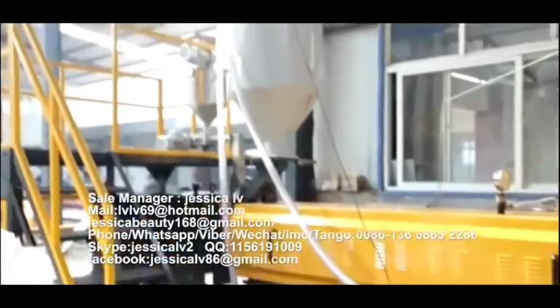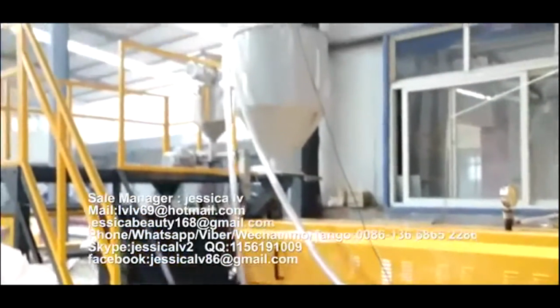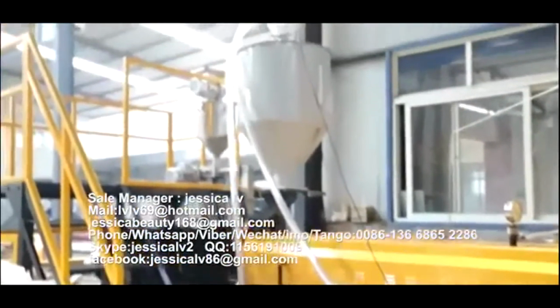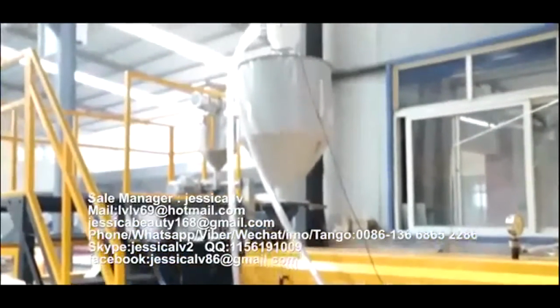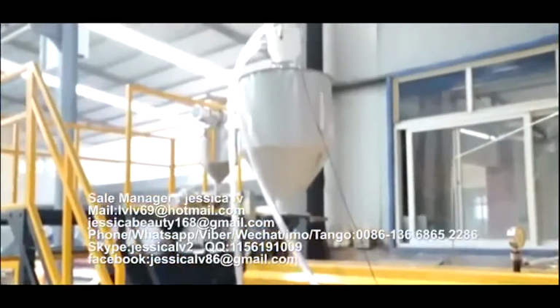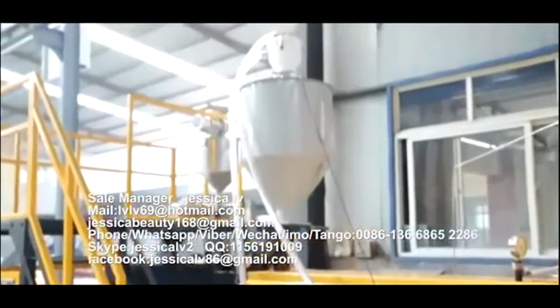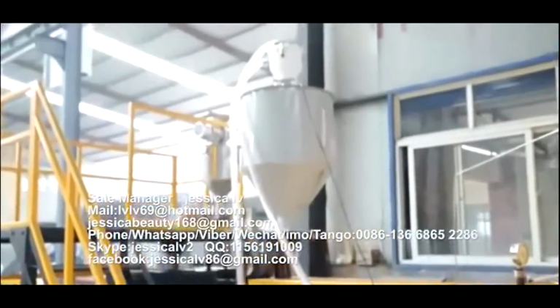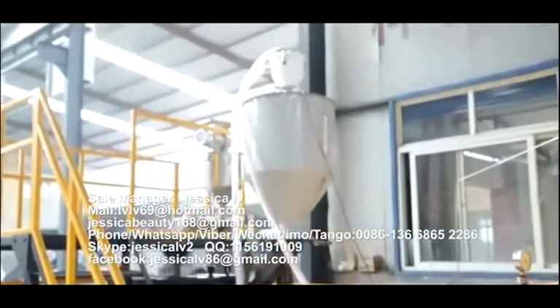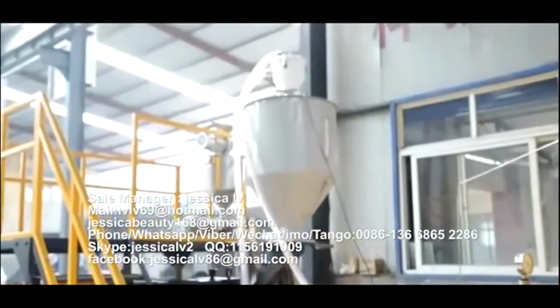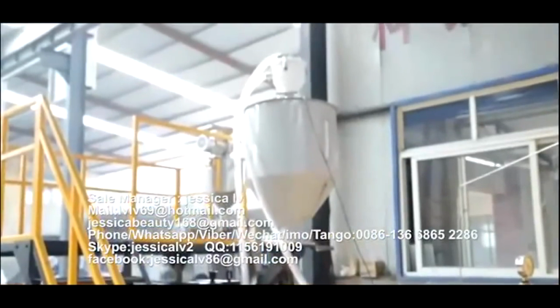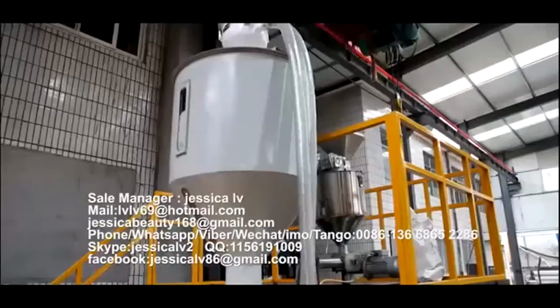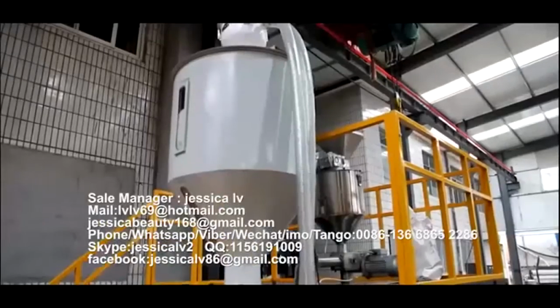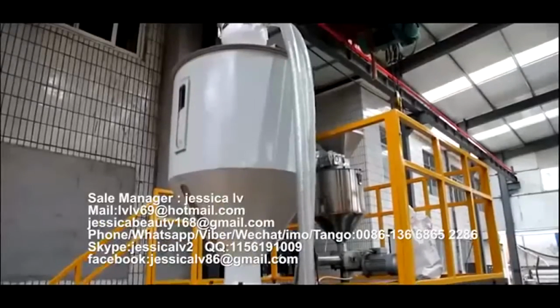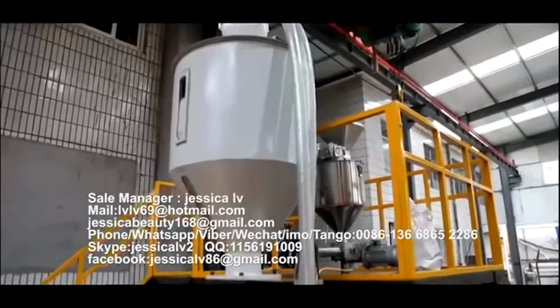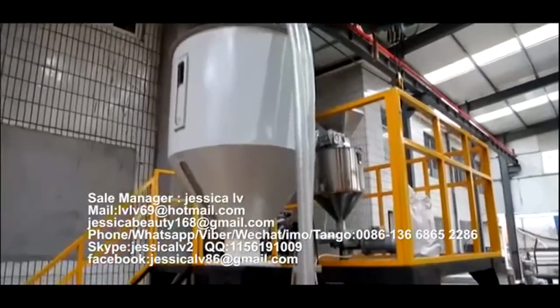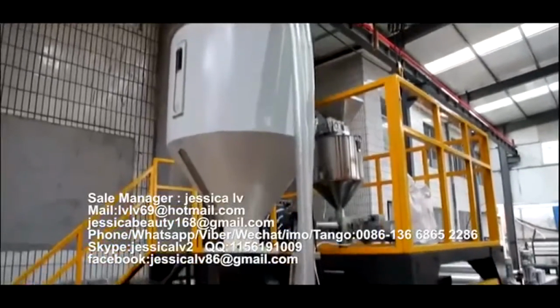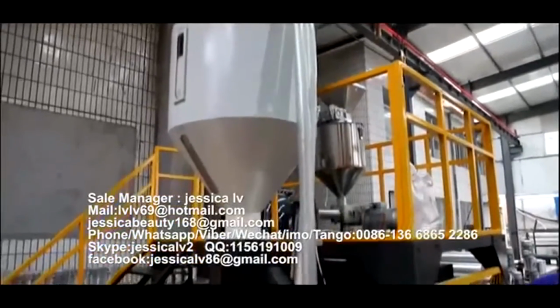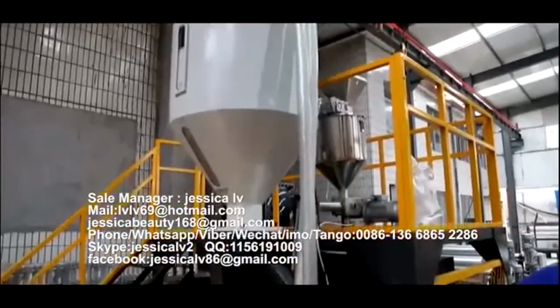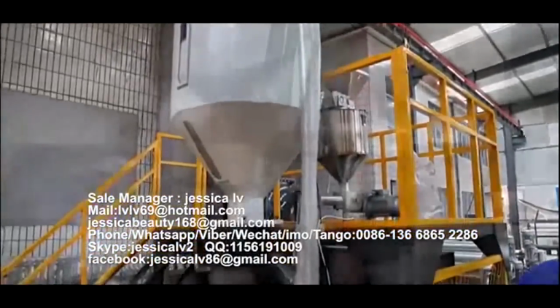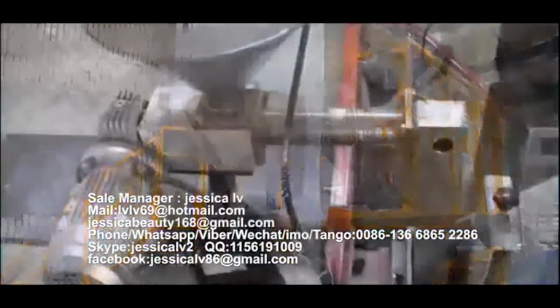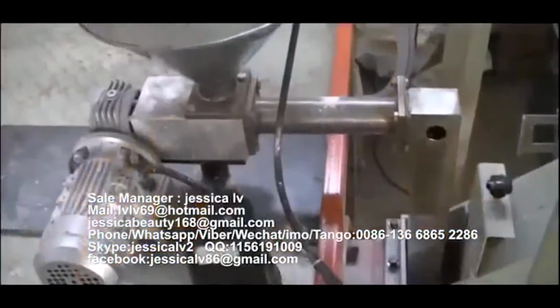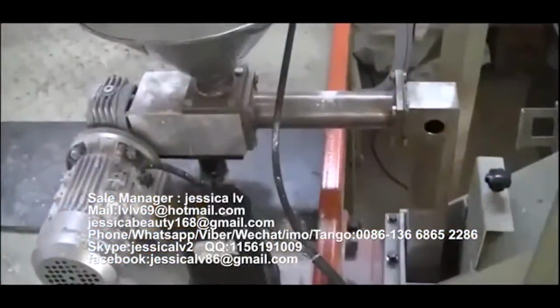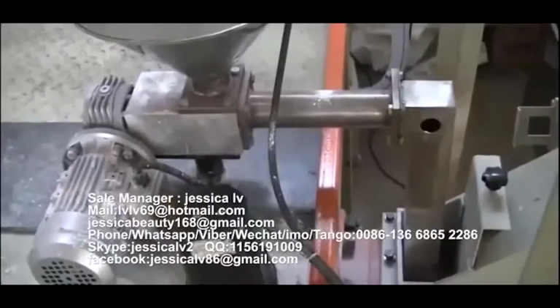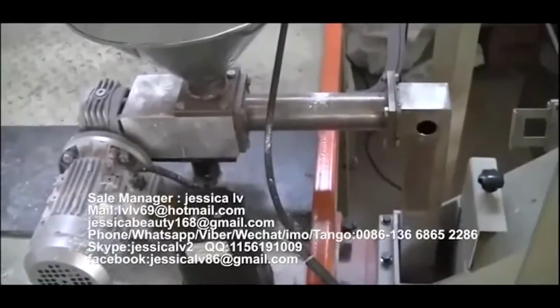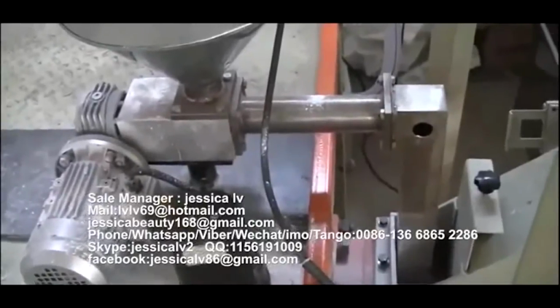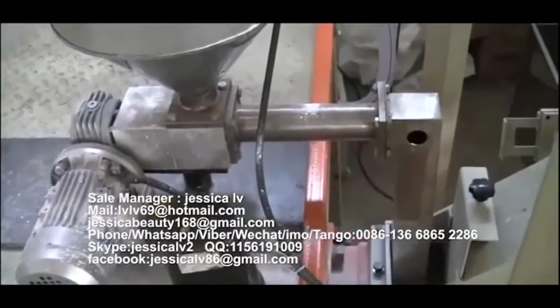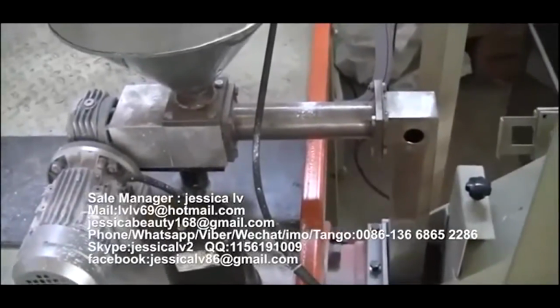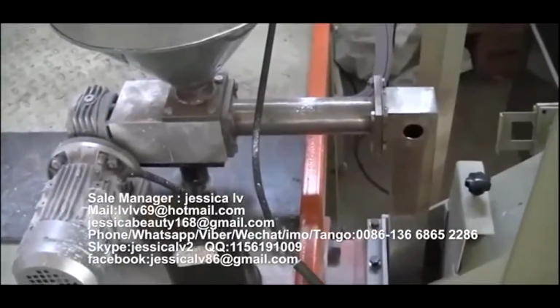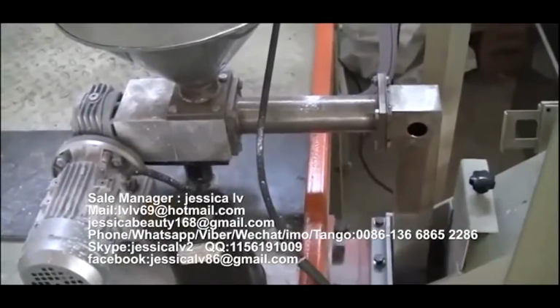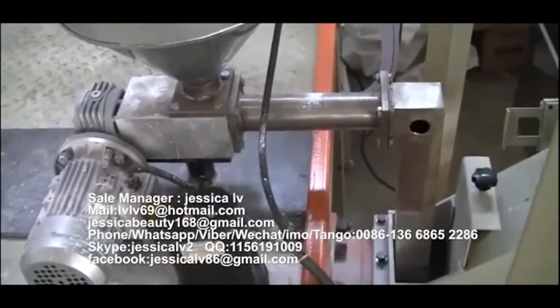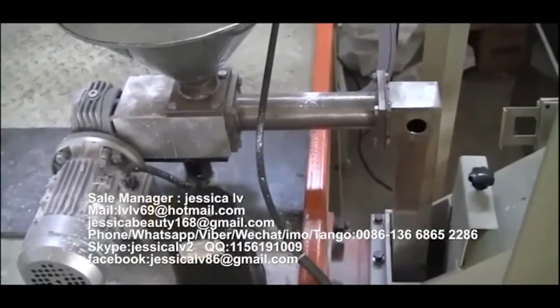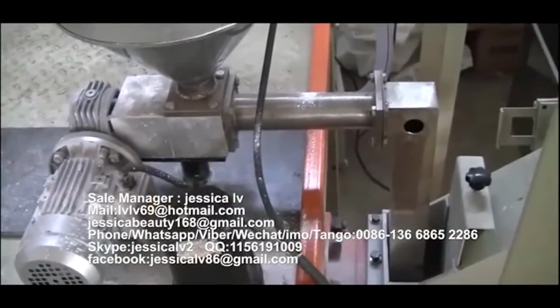The telecom powder is fed into the unloading equipment. Through the Italy double screw, it then enters into the screw to plasticize.